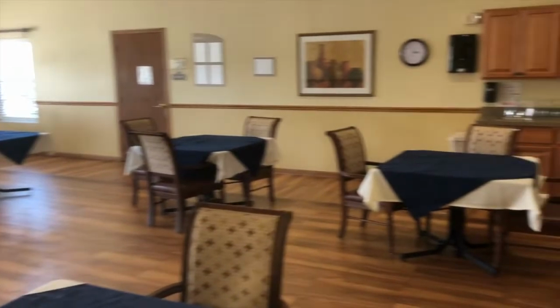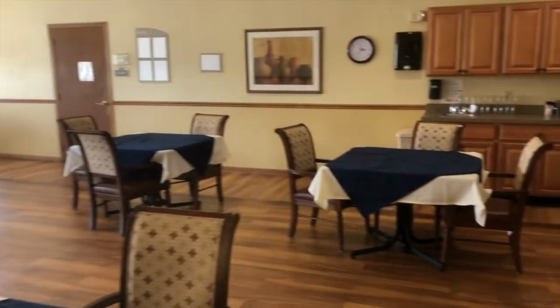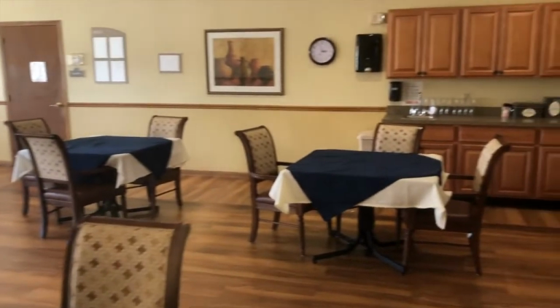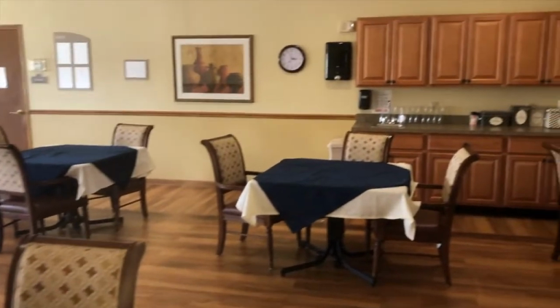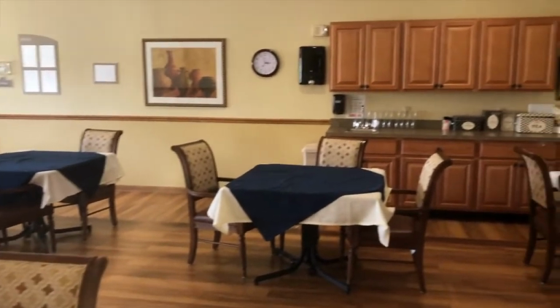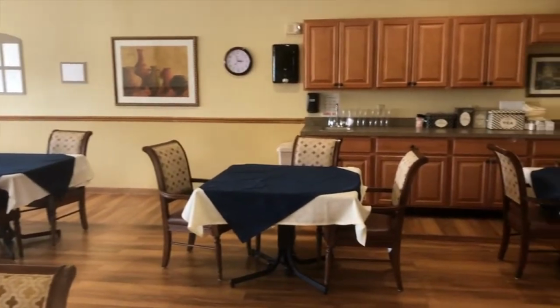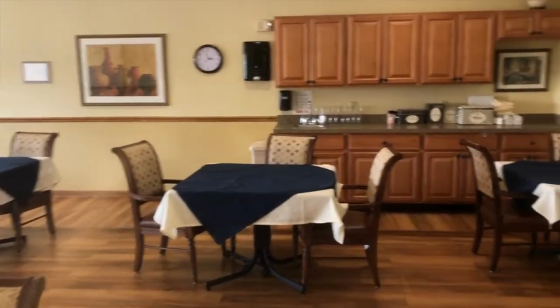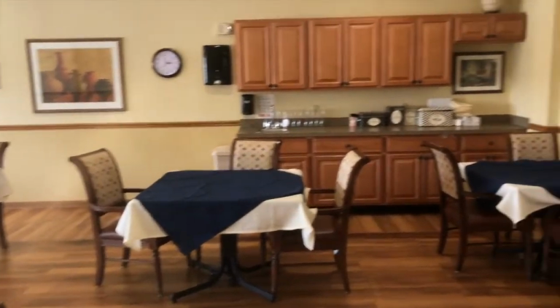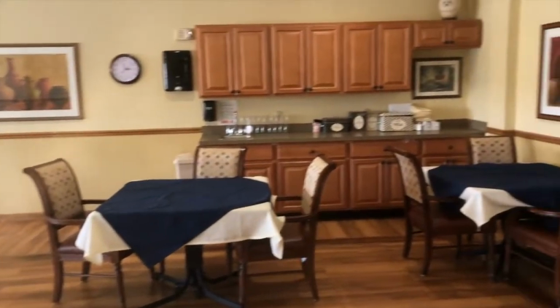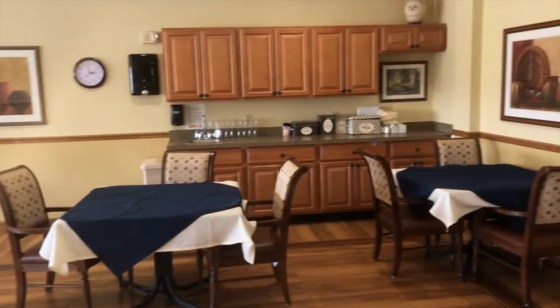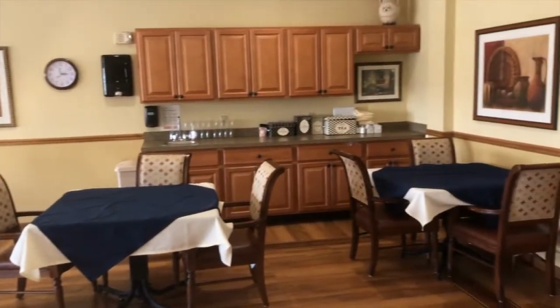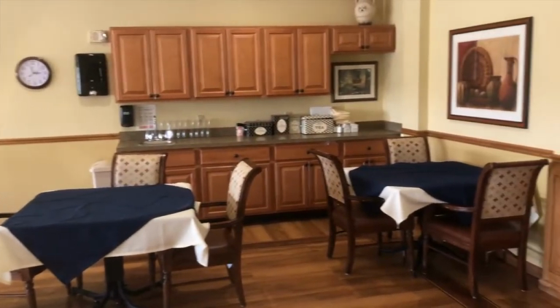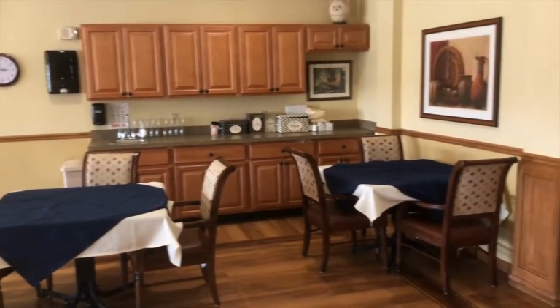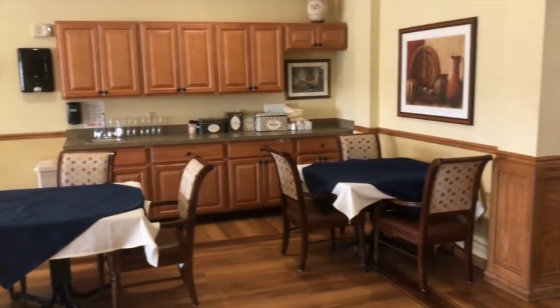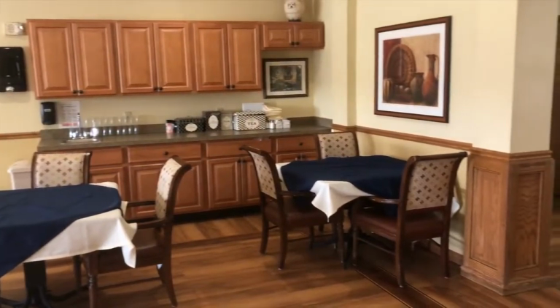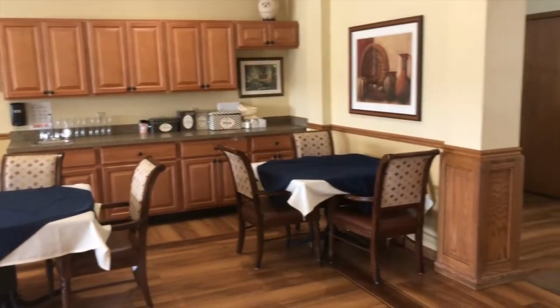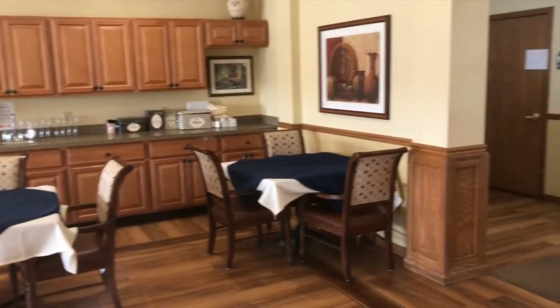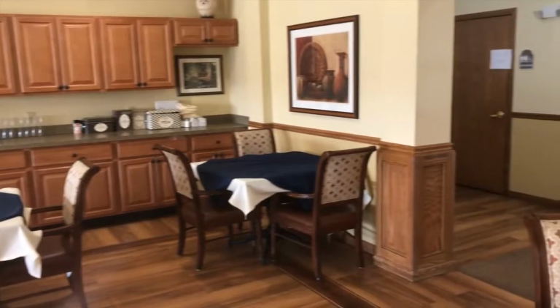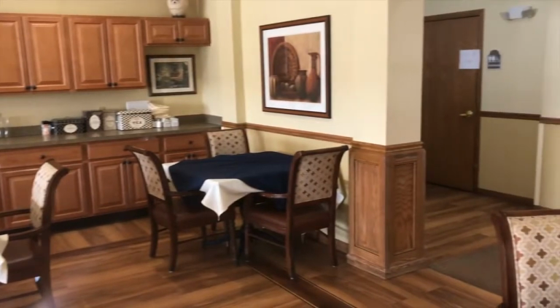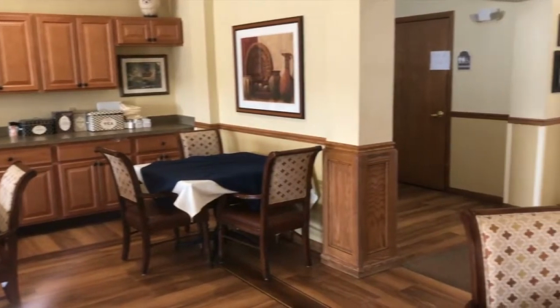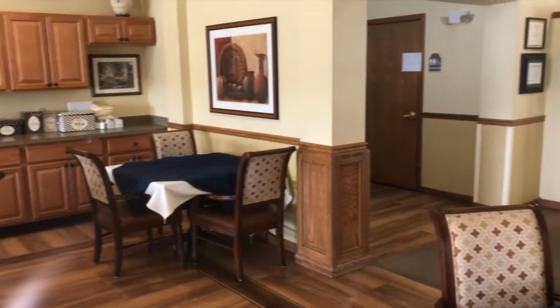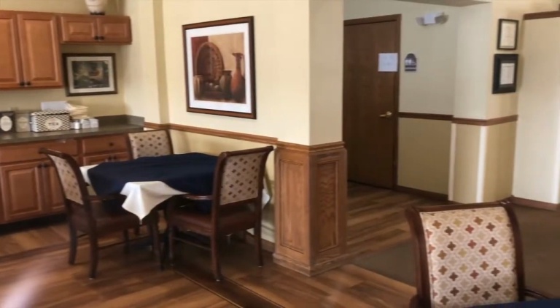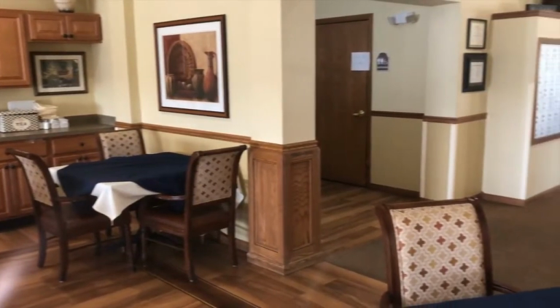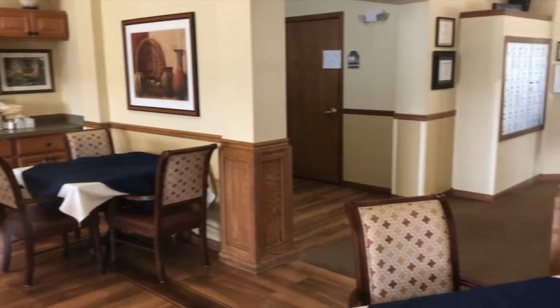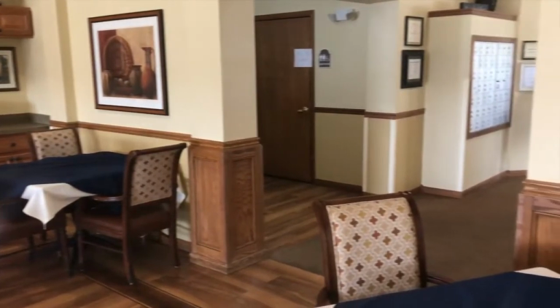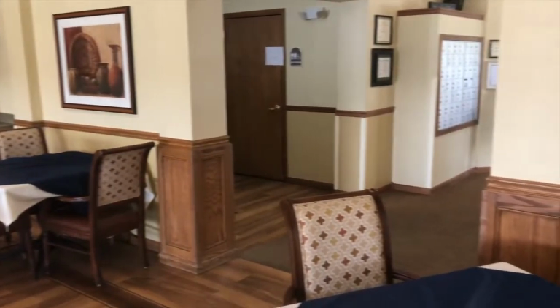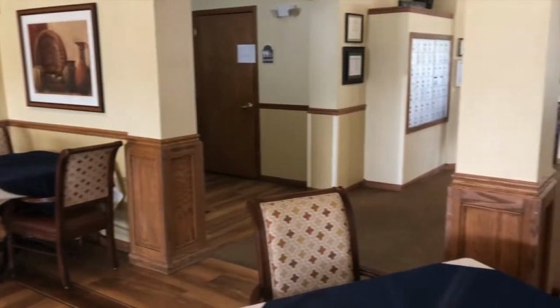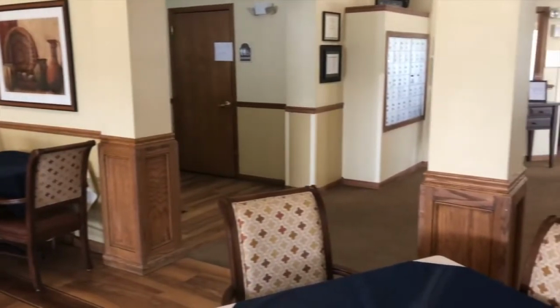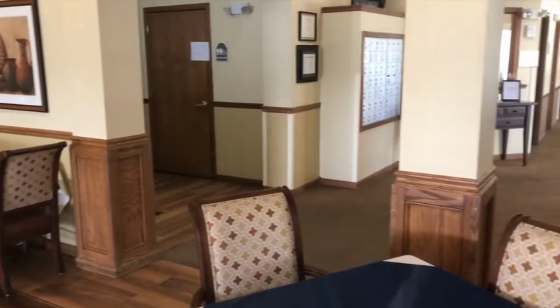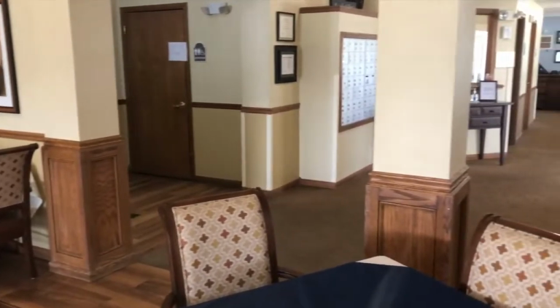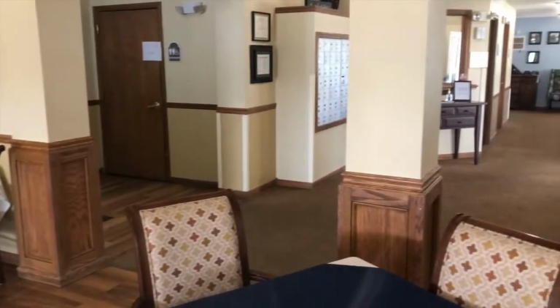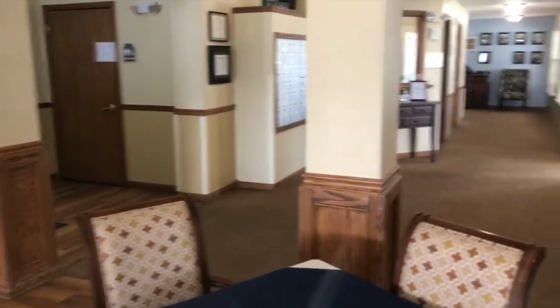Another thing we love about the dining room is the fact that there's a lot of socialization that goes on in here, and you'll see residents kind of becoming friends and talking, which is the part that we love the most.